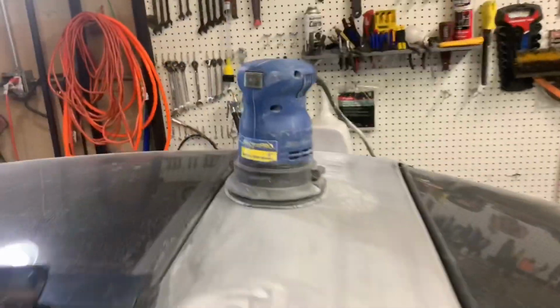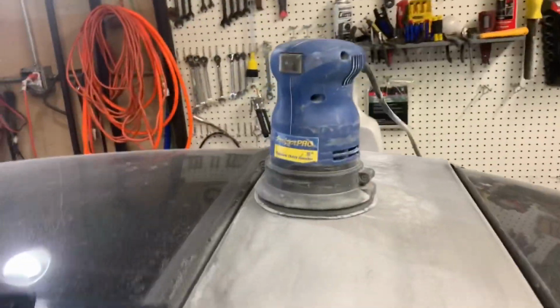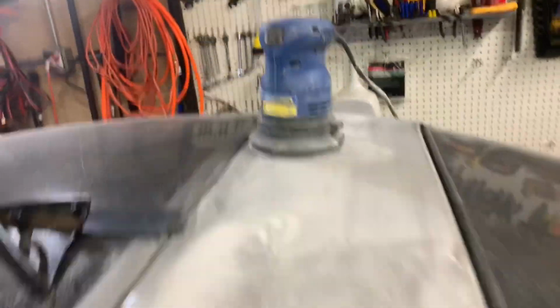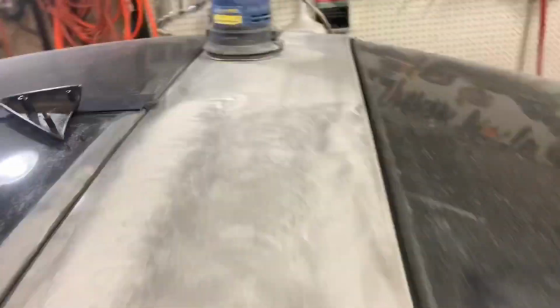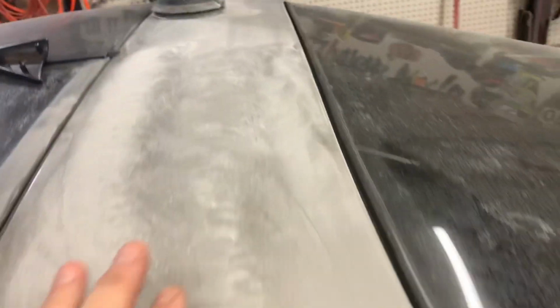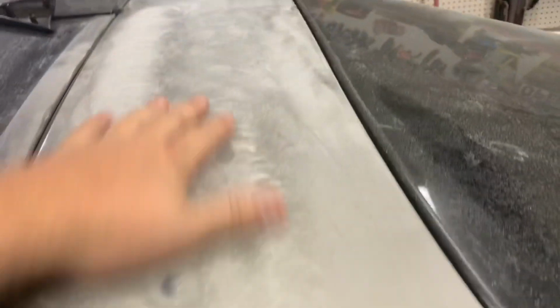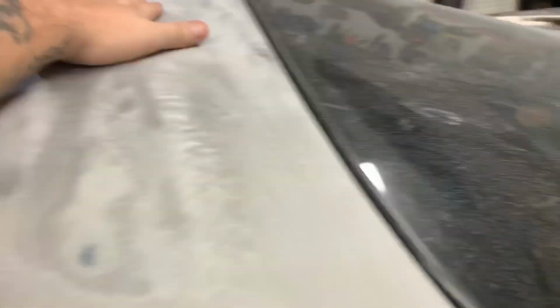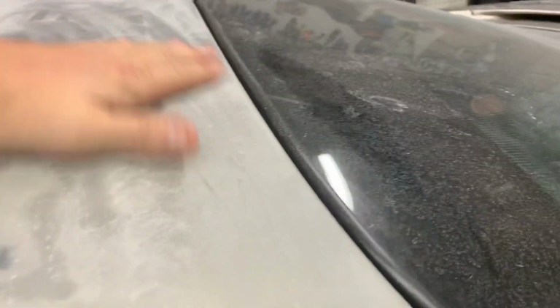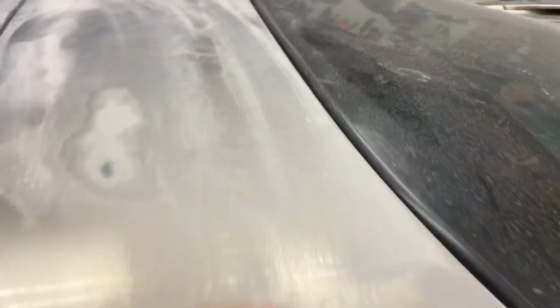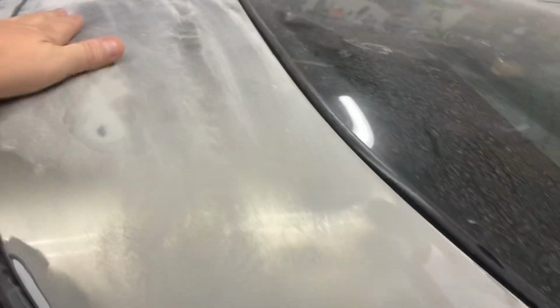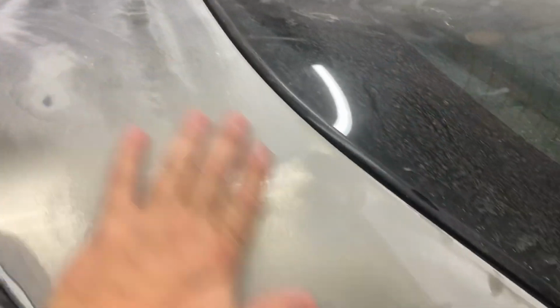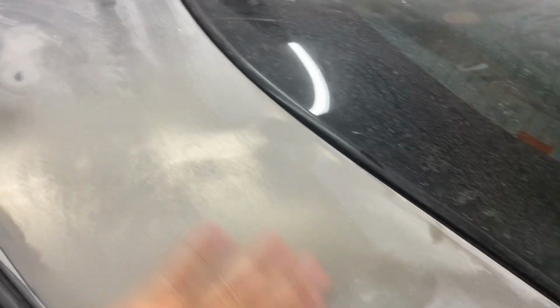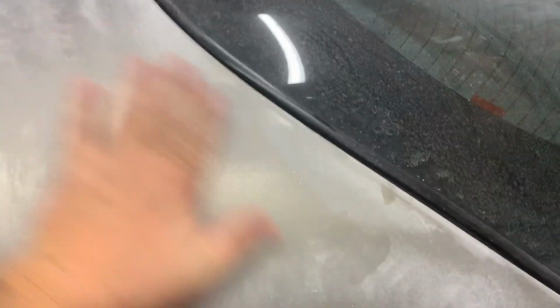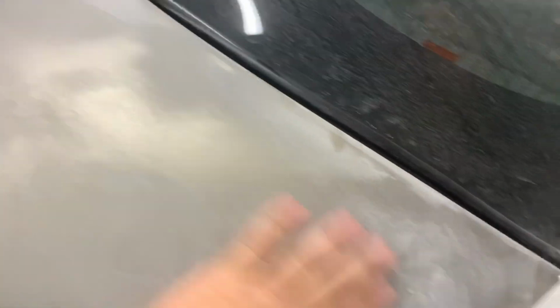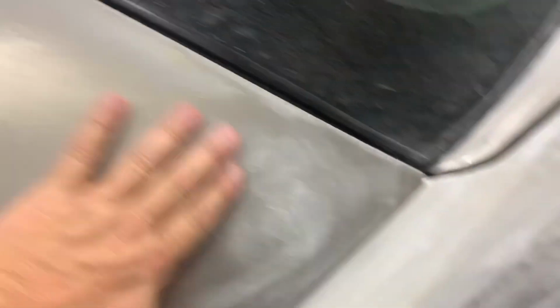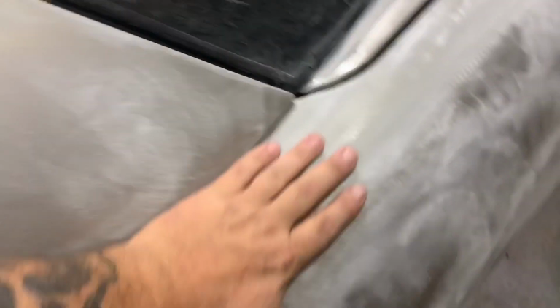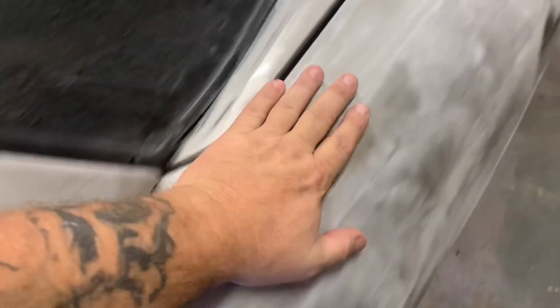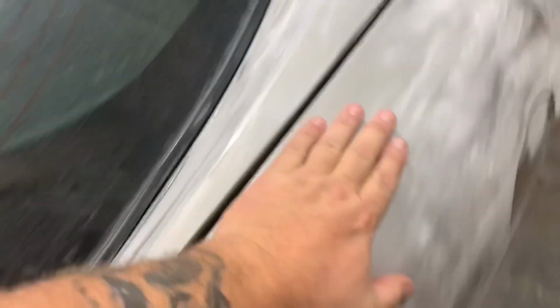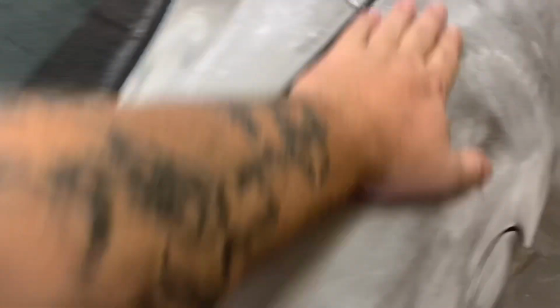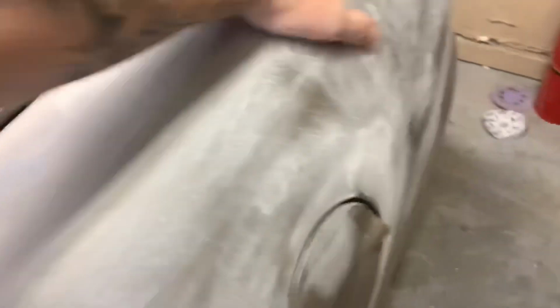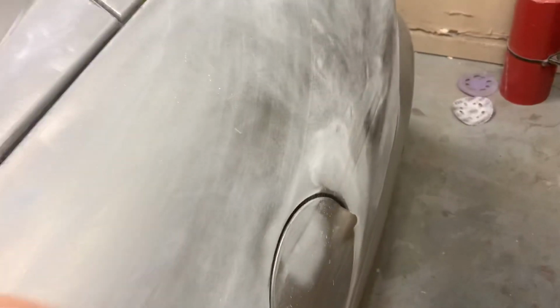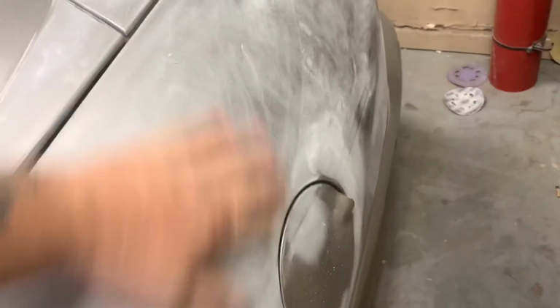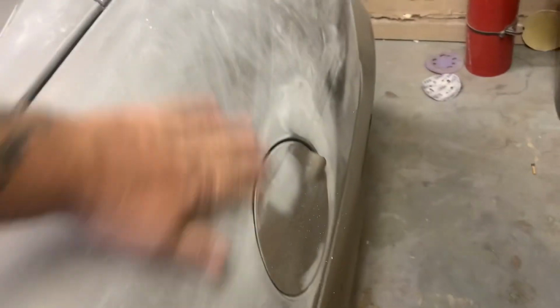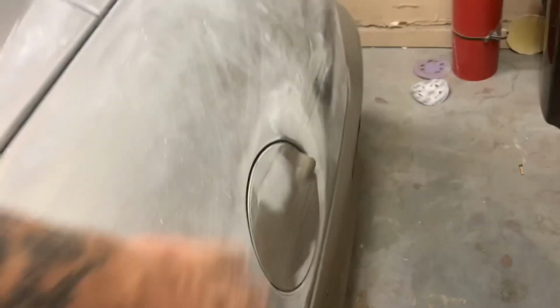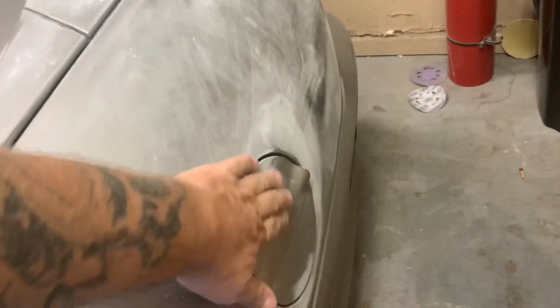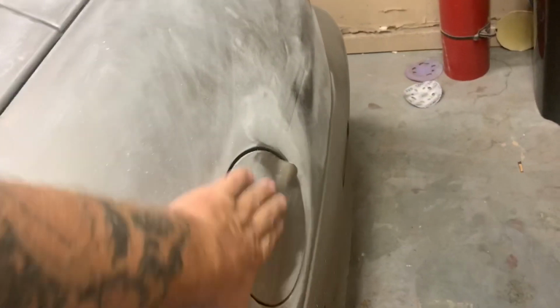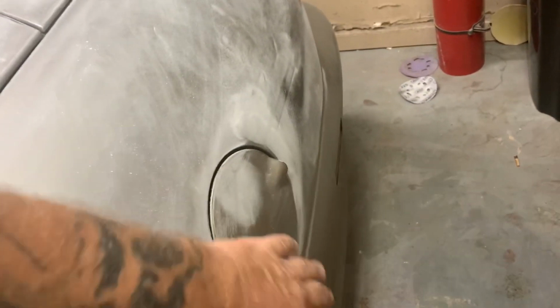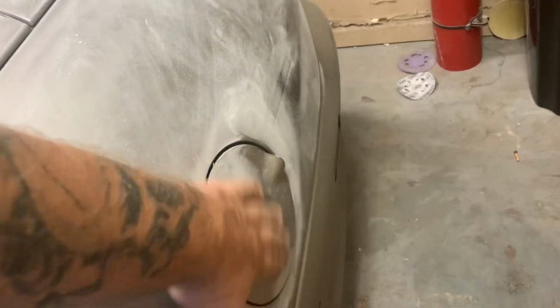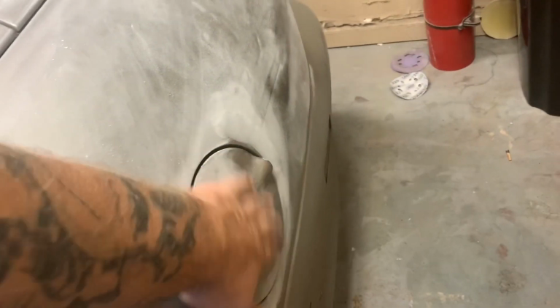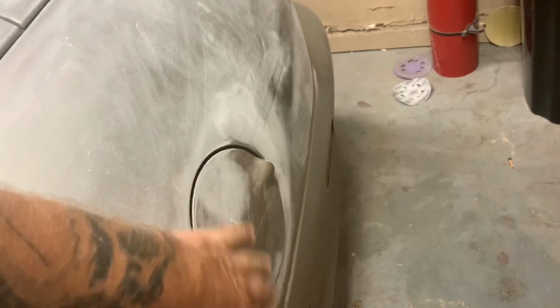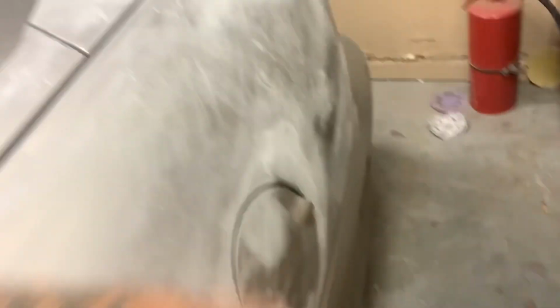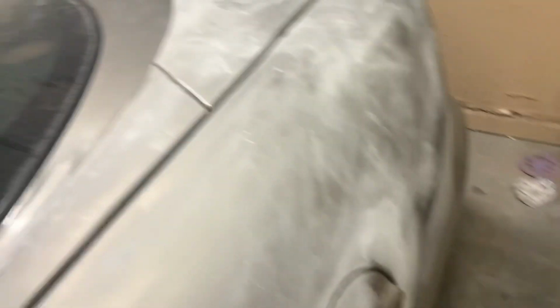Using 220 grit, going over all the surfaces, make sure that everything's nice and sanded. Still got a lot to do.